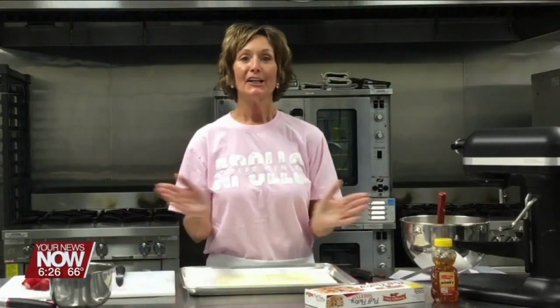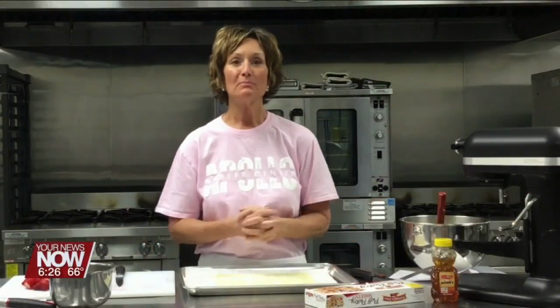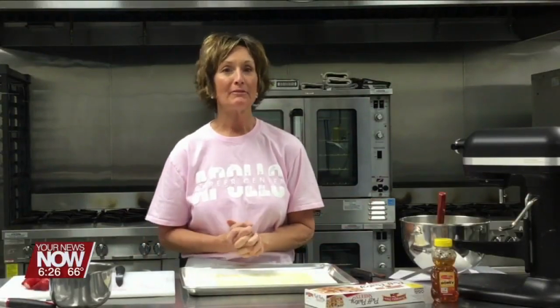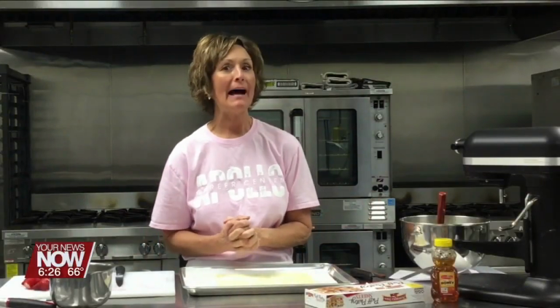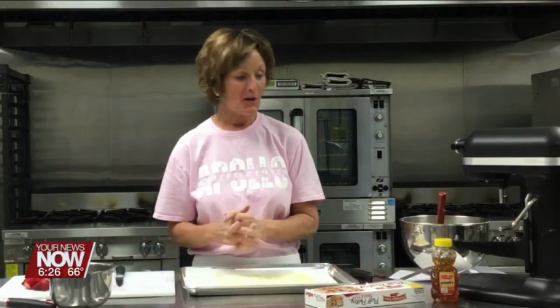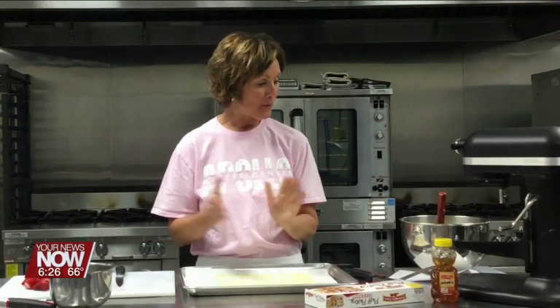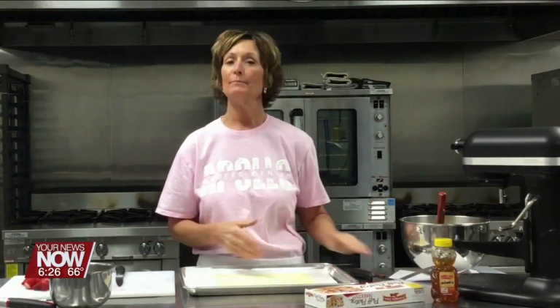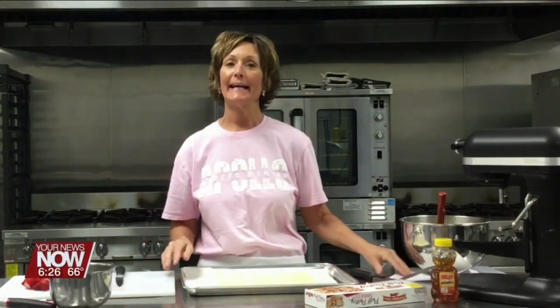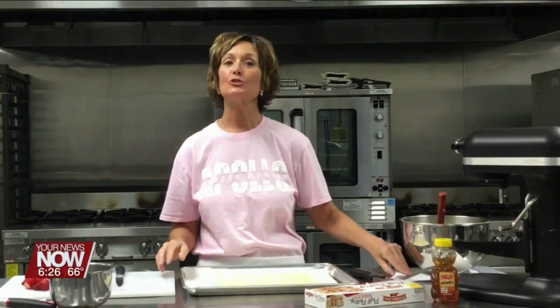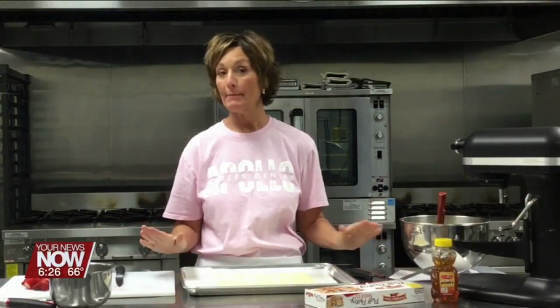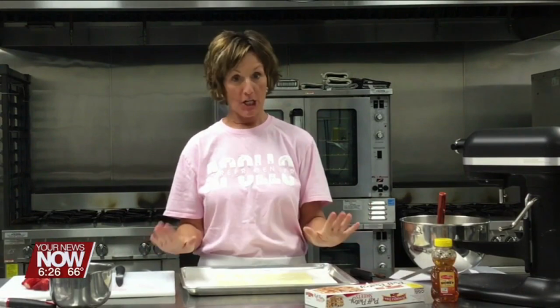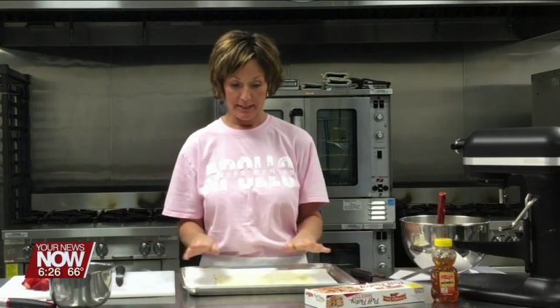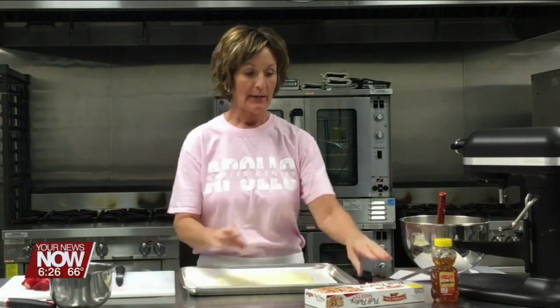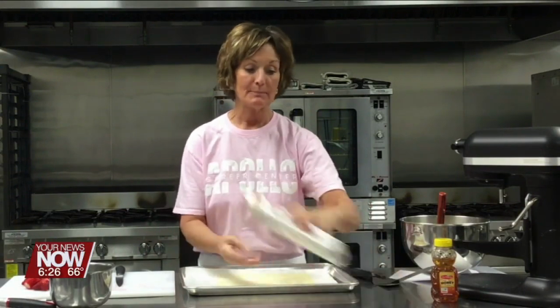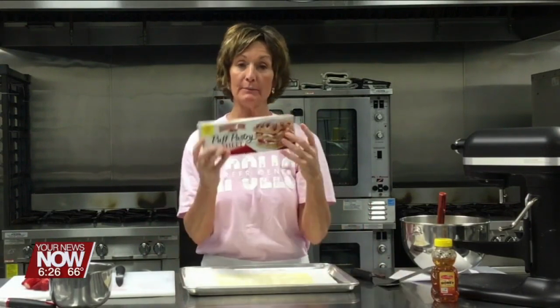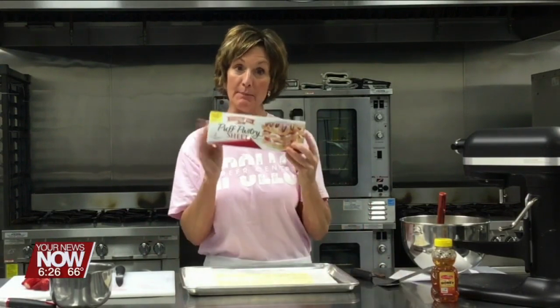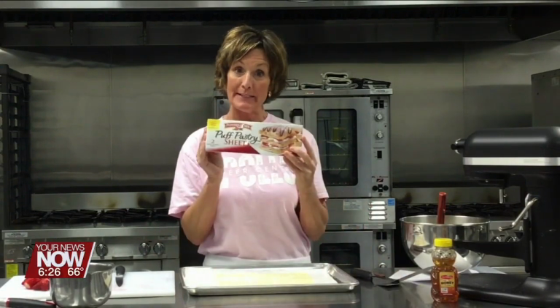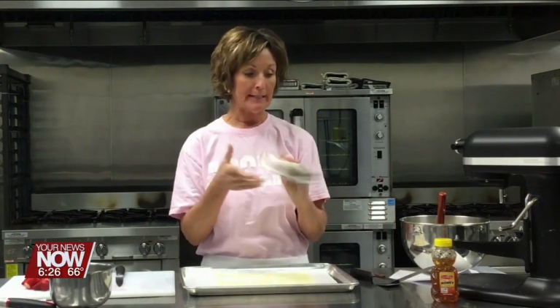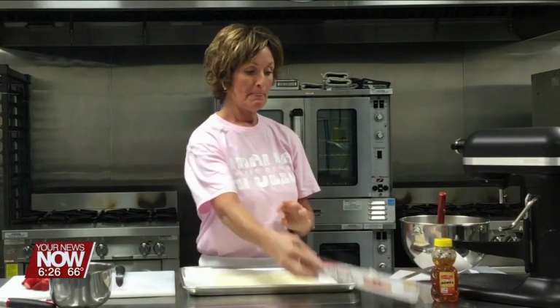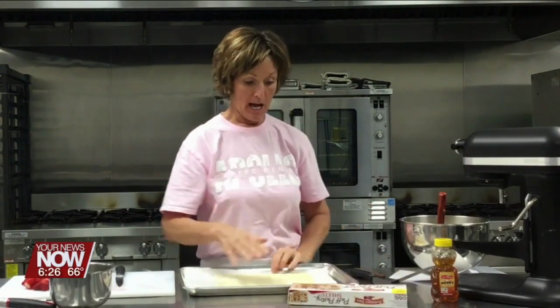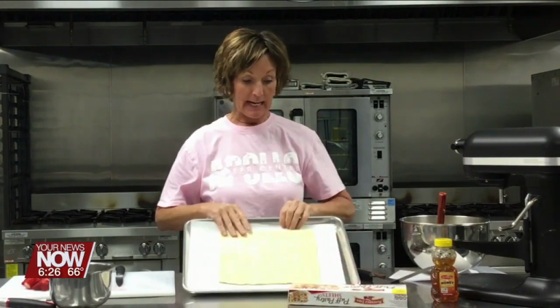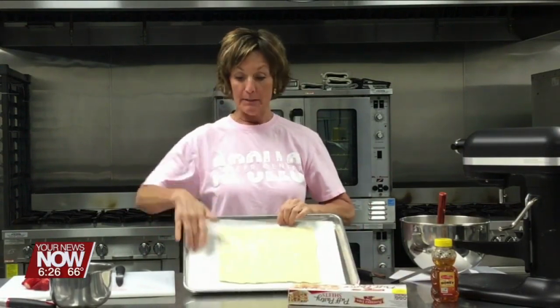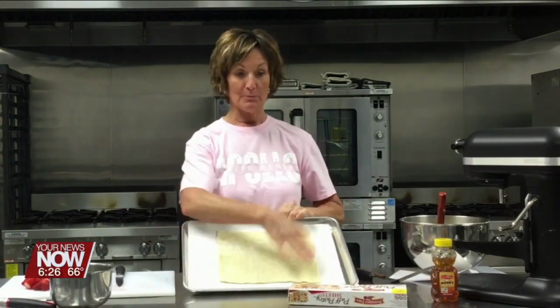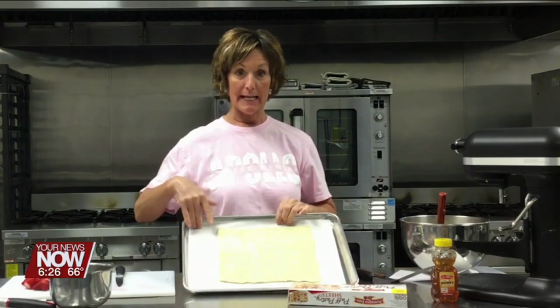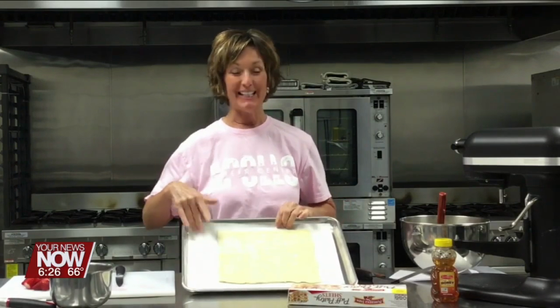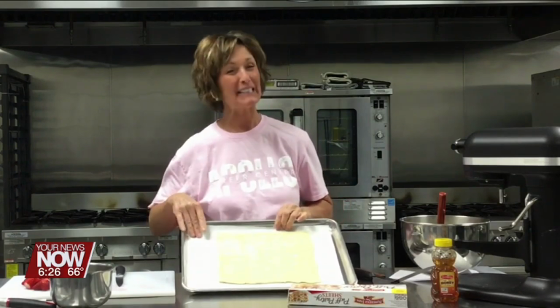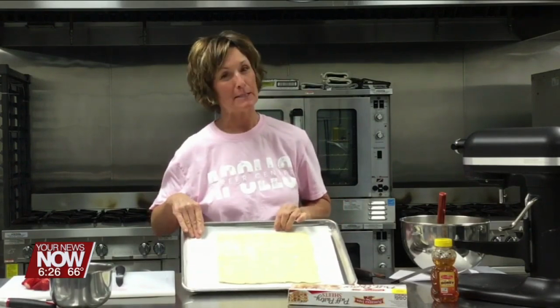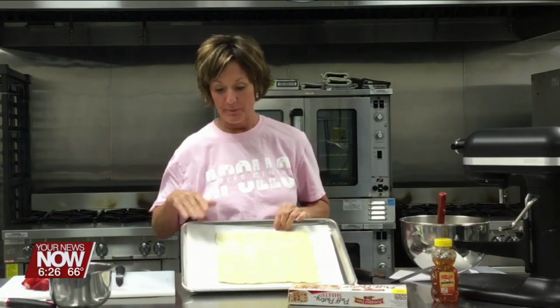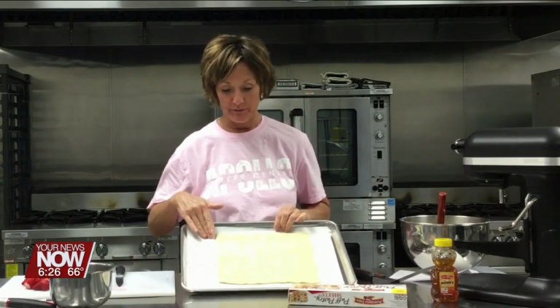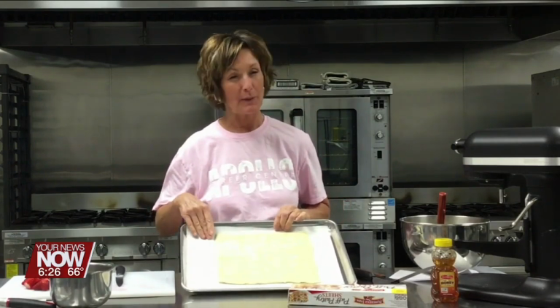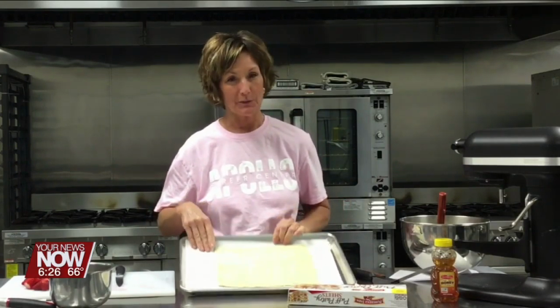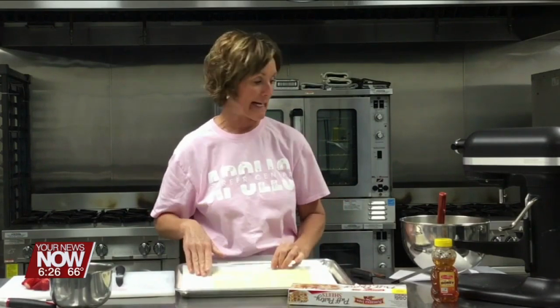Good morning from Apollo. We are making a strawberry tart. I'm starting with puff pastry on a parchment-lined sheet. You really do need the parchment paper for this one because it'll stick.